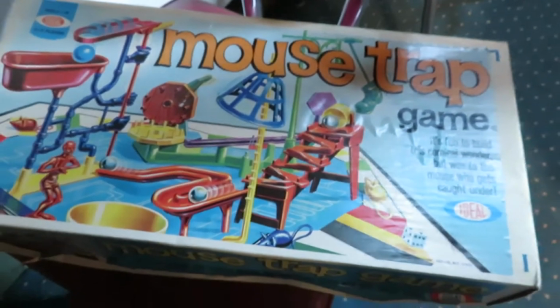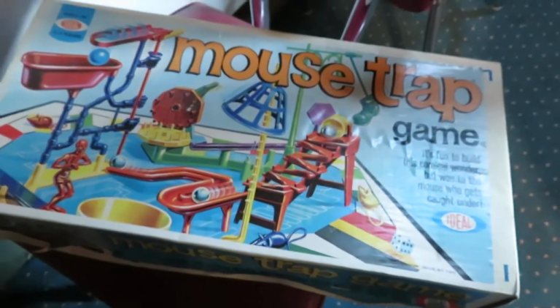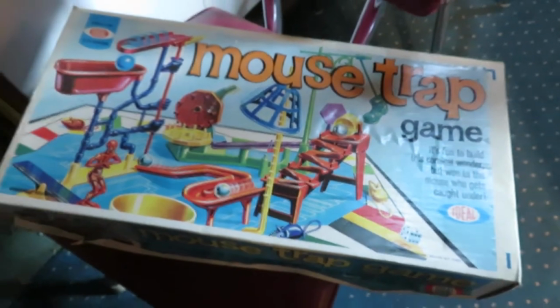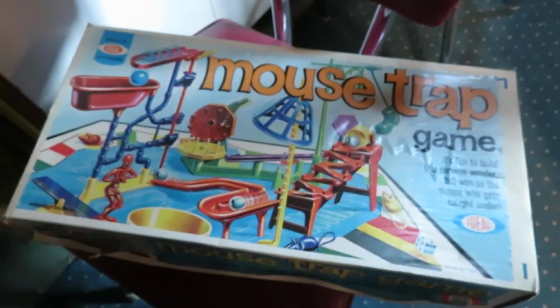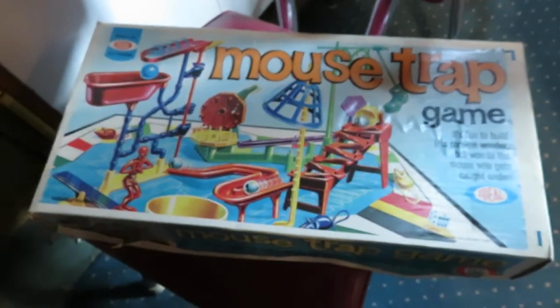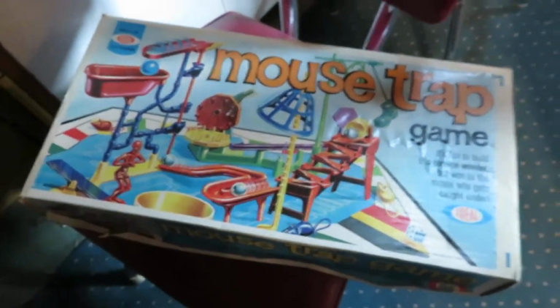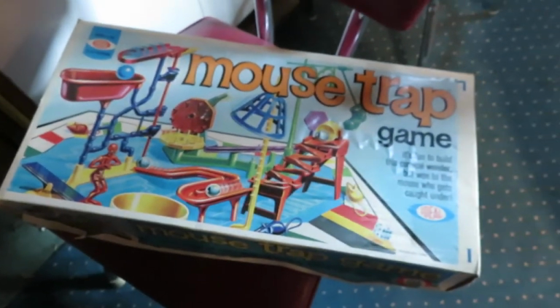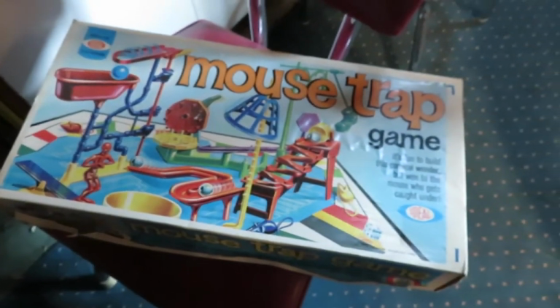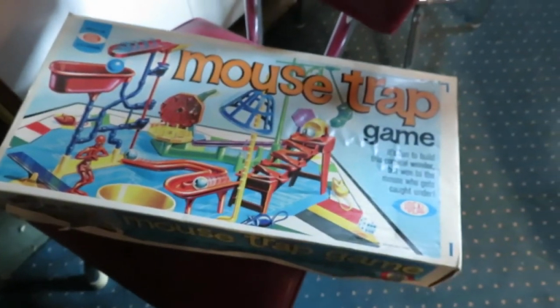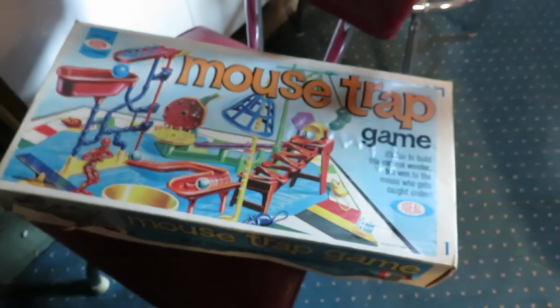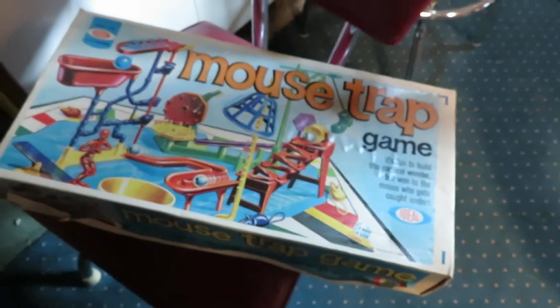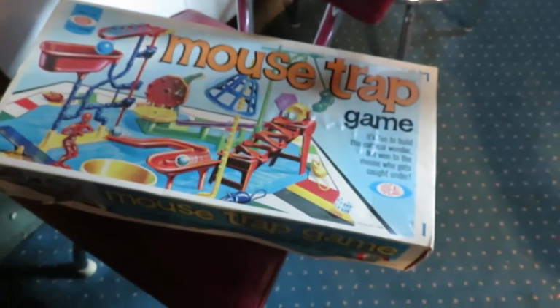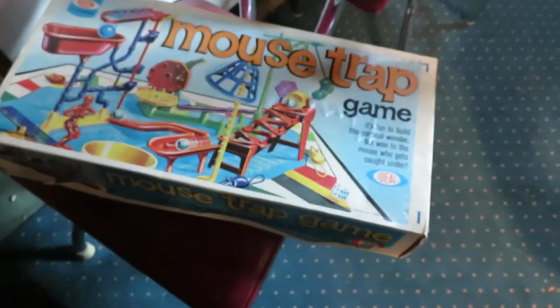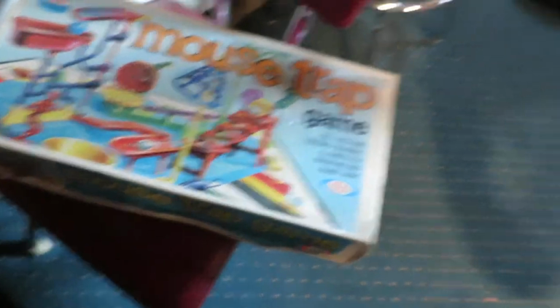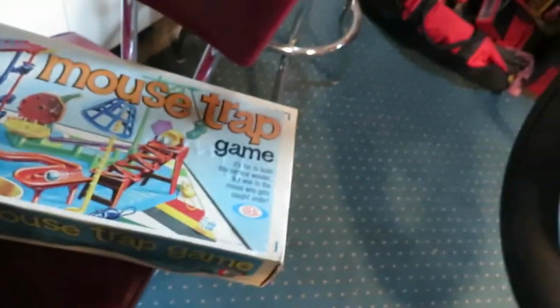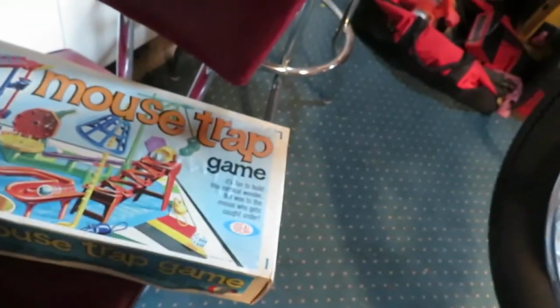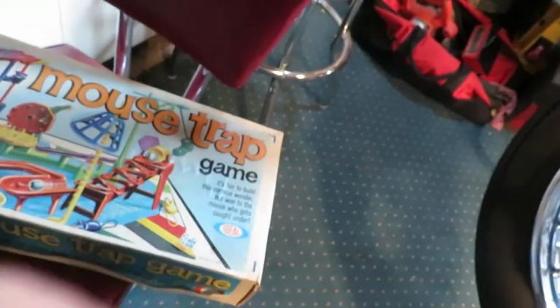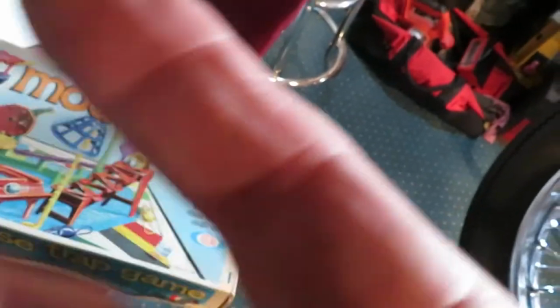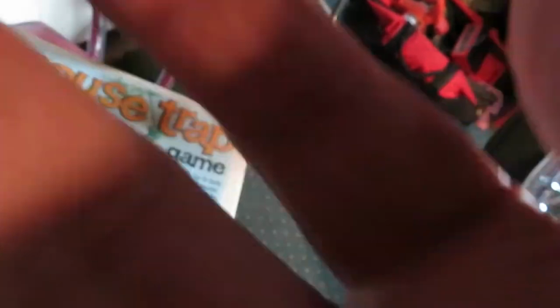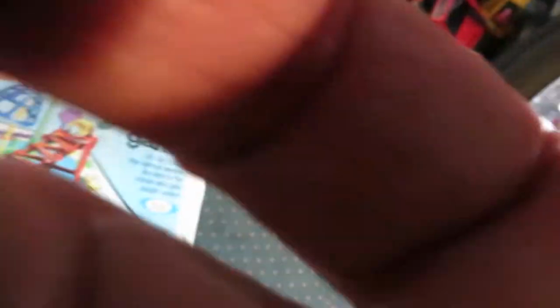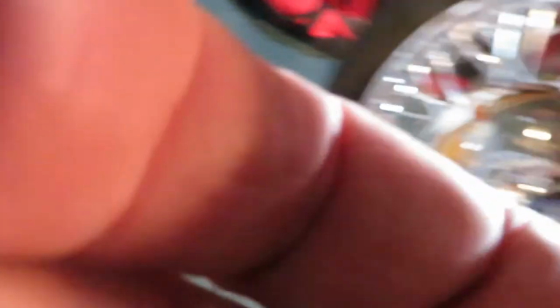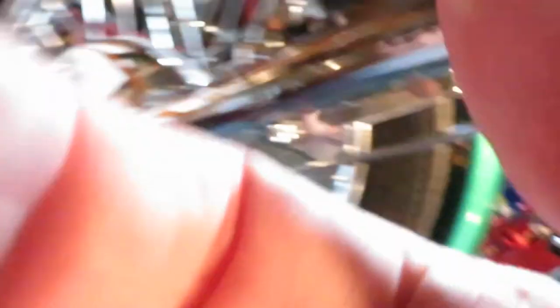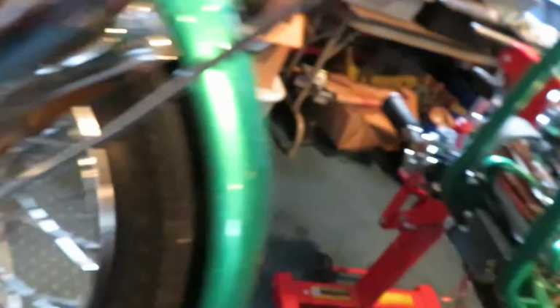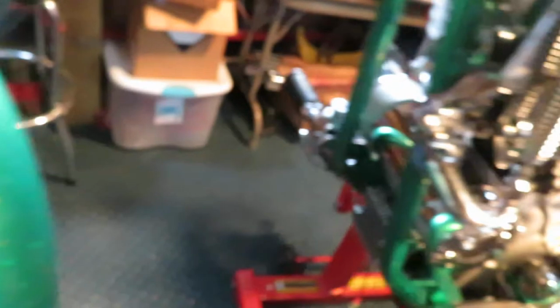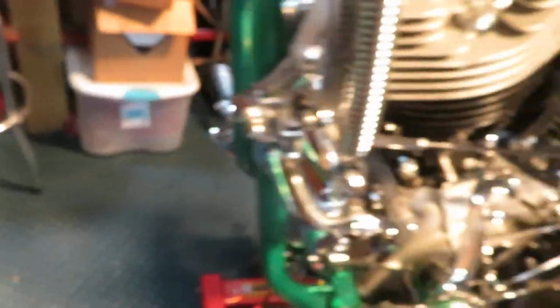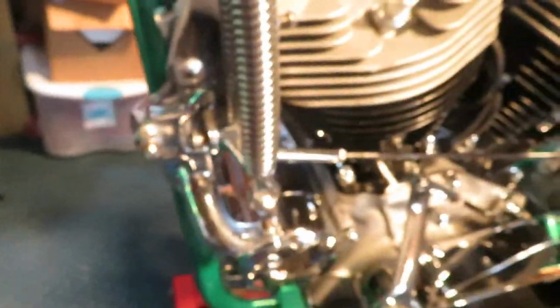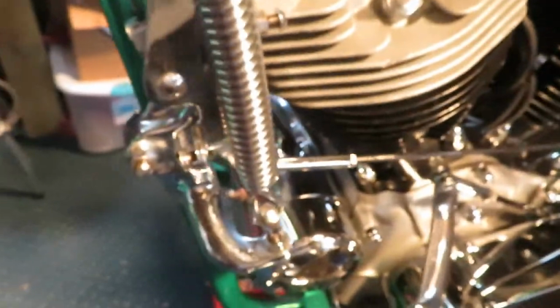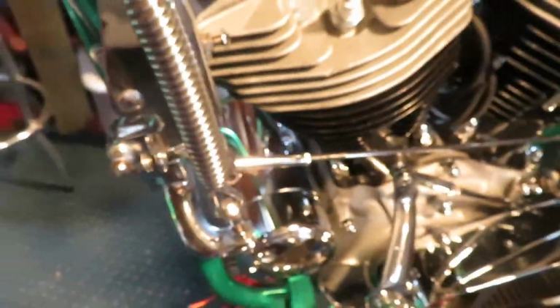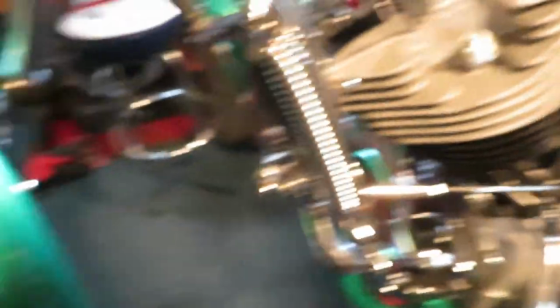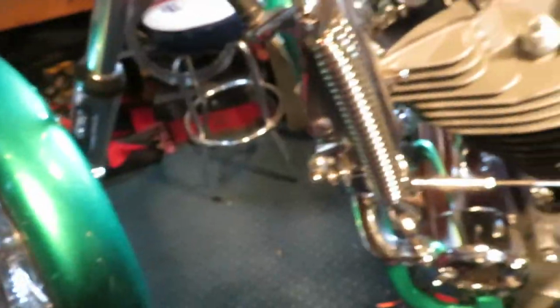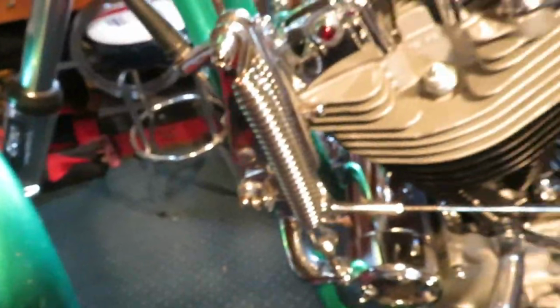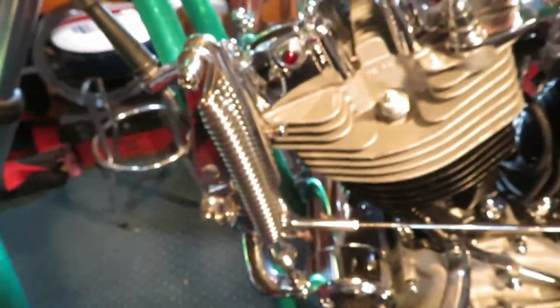No, not that mousetrap. That is a 1960s mousetrap but that's not it either. Here, come over here with me this way. There it is. That's the mousetrap.